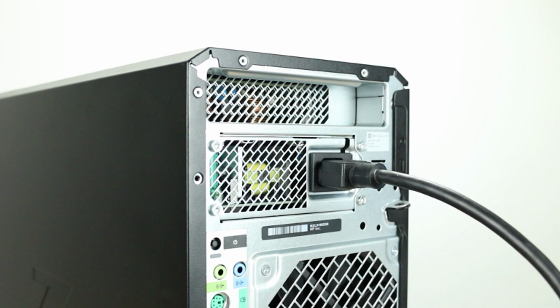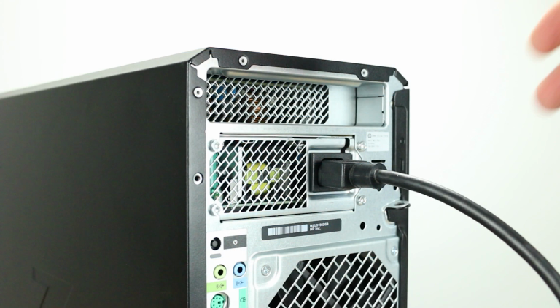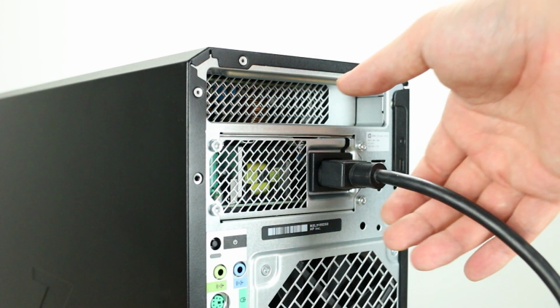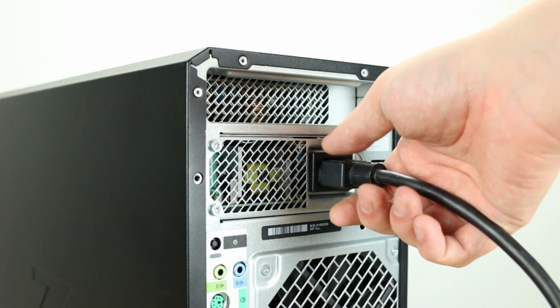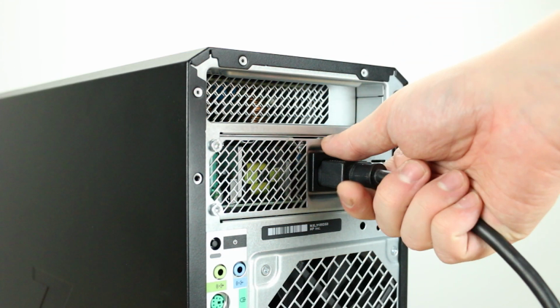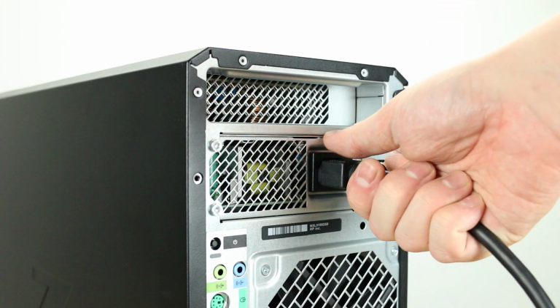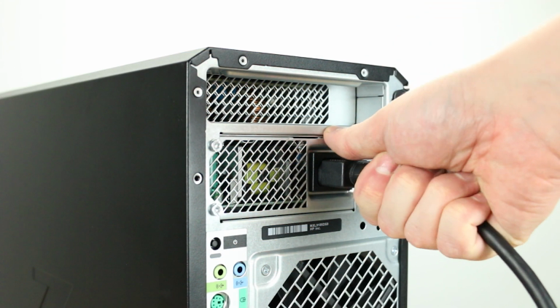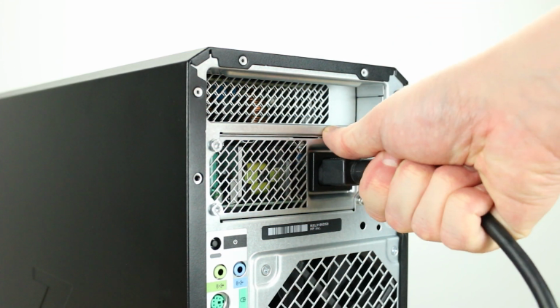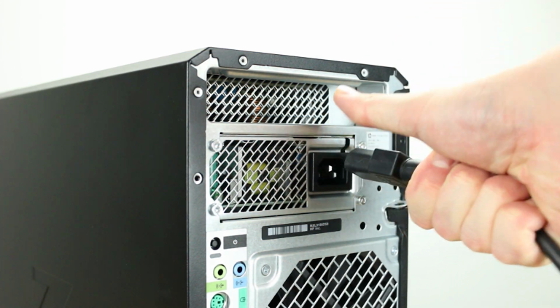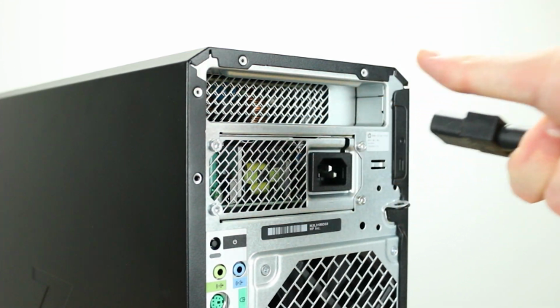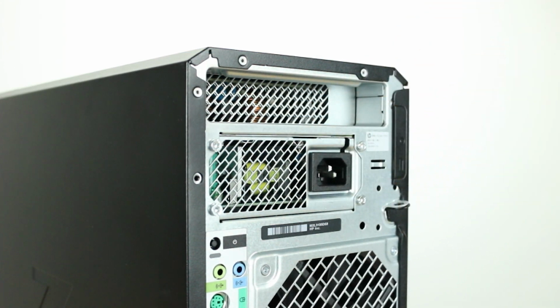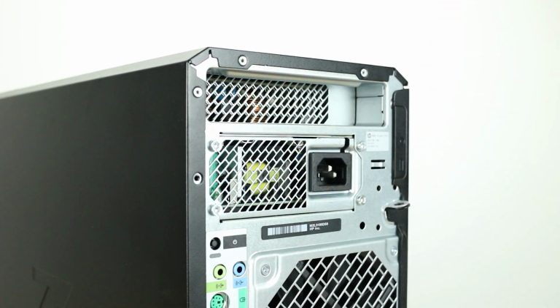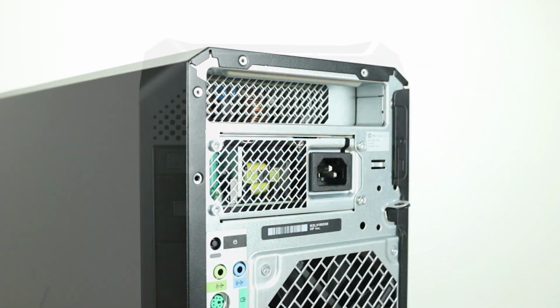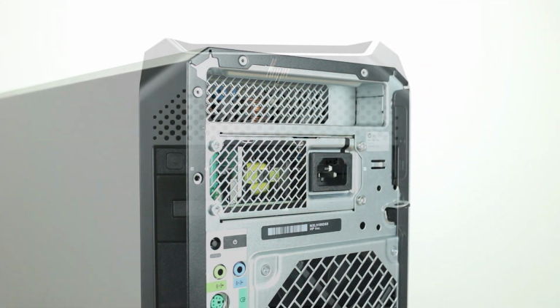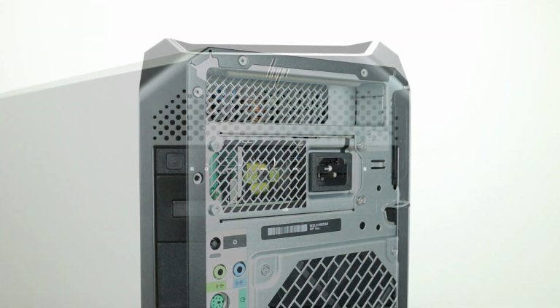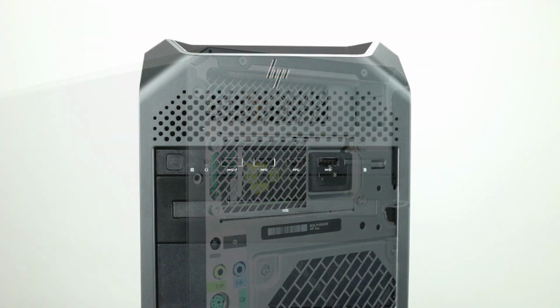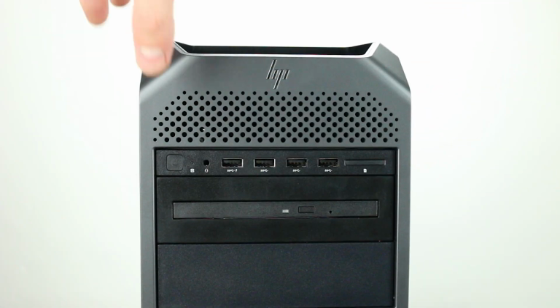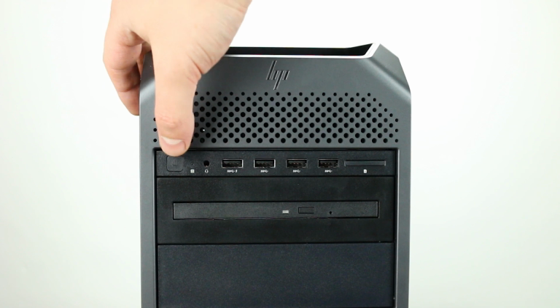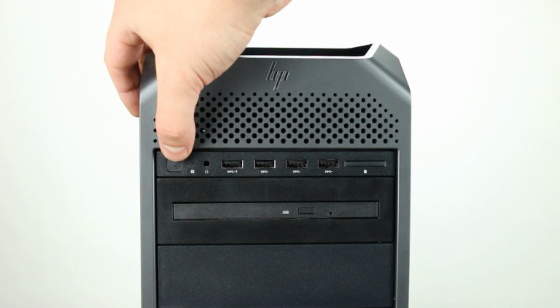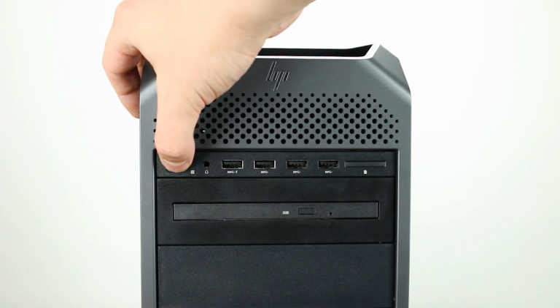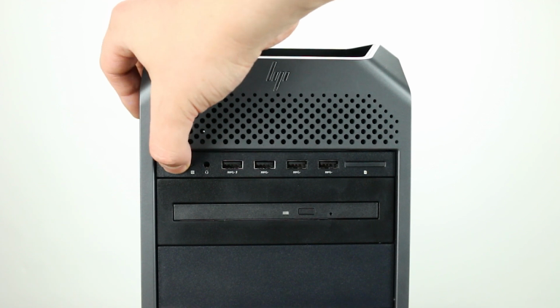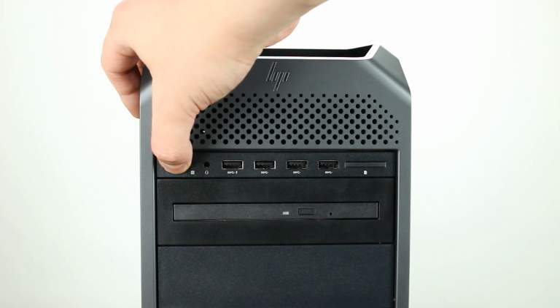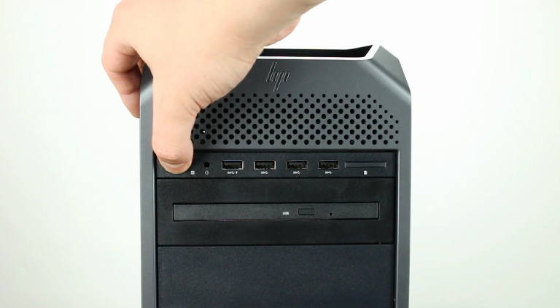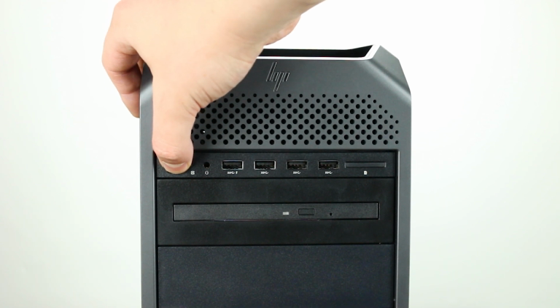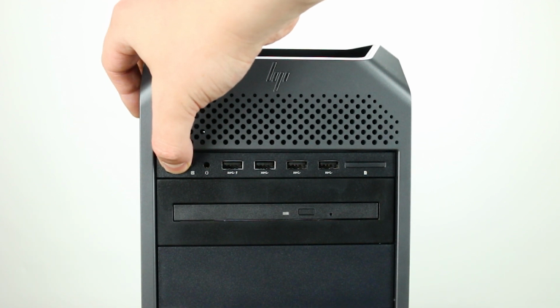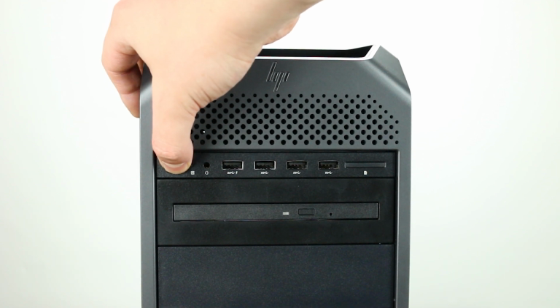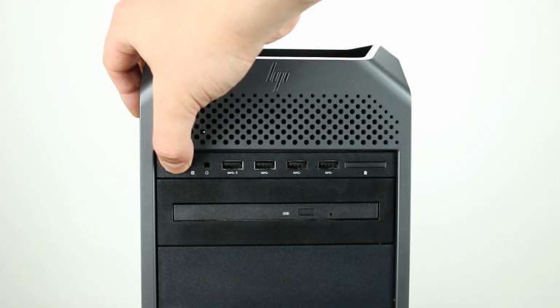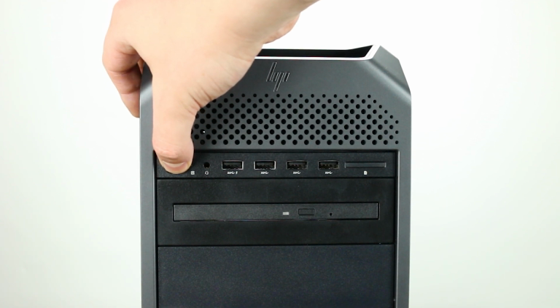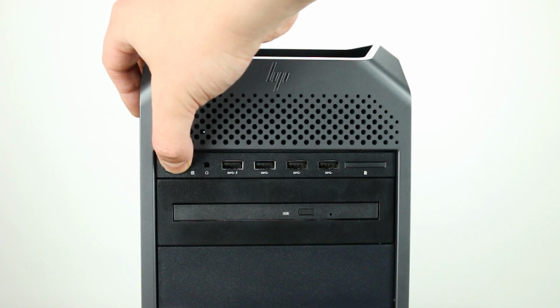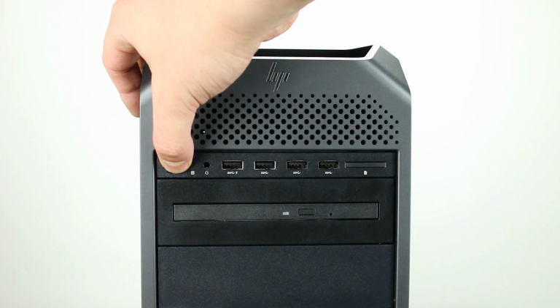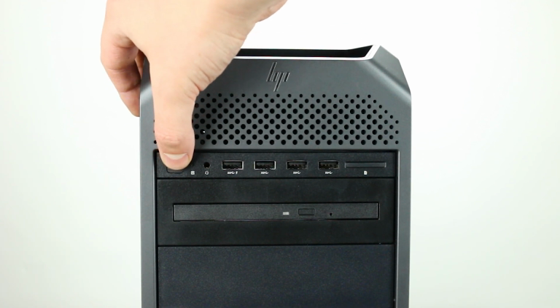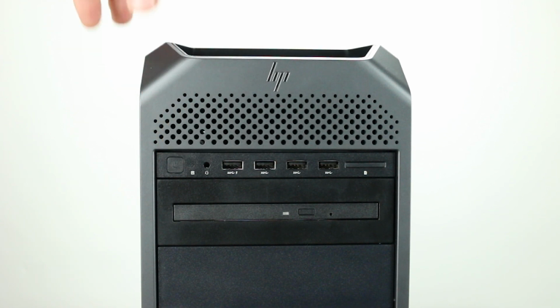To begin, ensure your computer is powered off and the power cord is unplugged. Next, press and hold the power button until the light is completely shut off to ensure there is no residual power remaining on the motherboard.